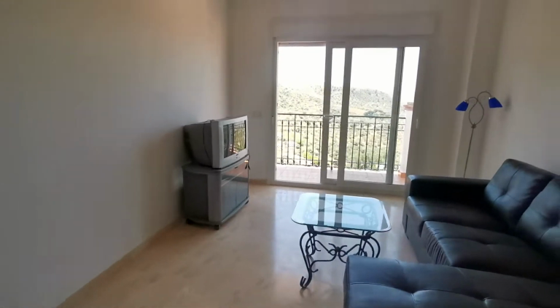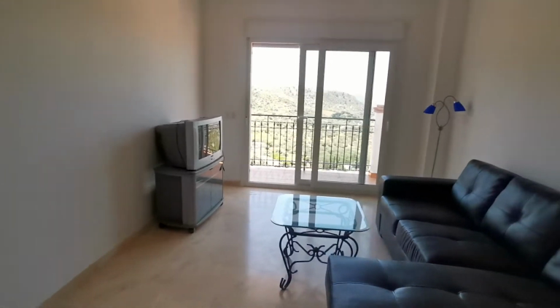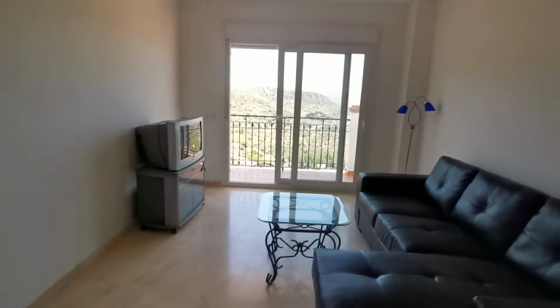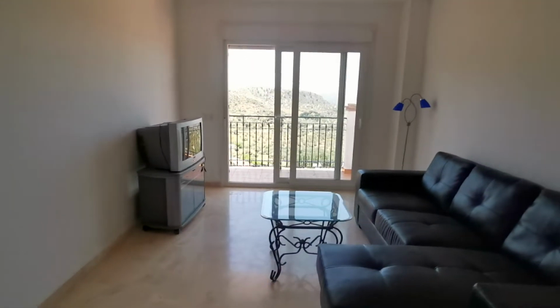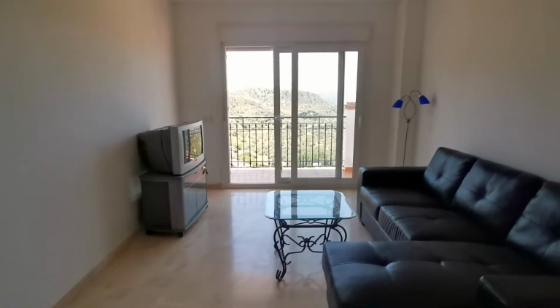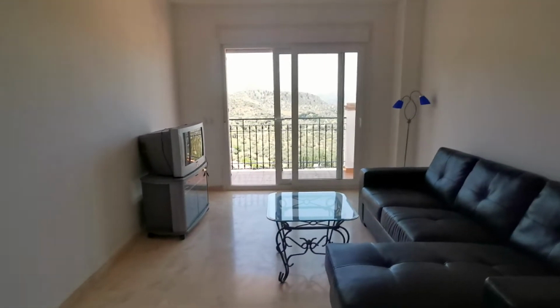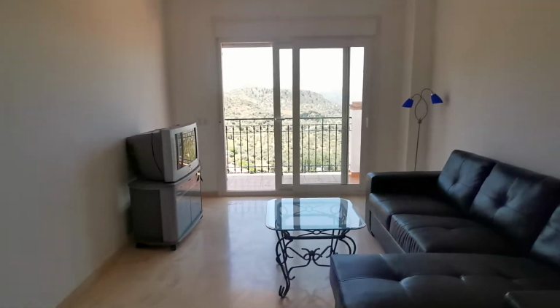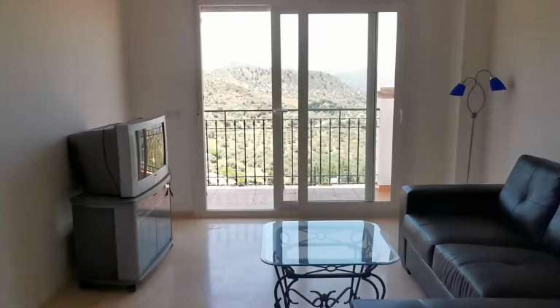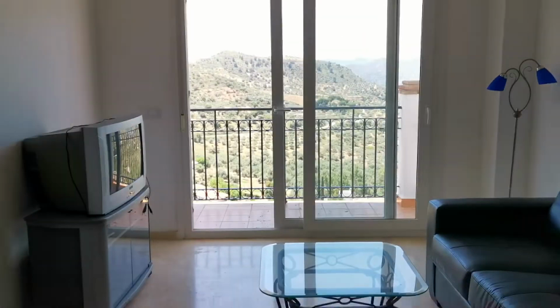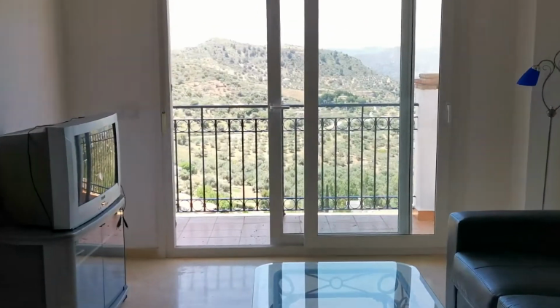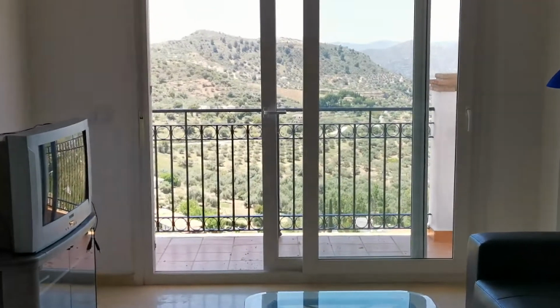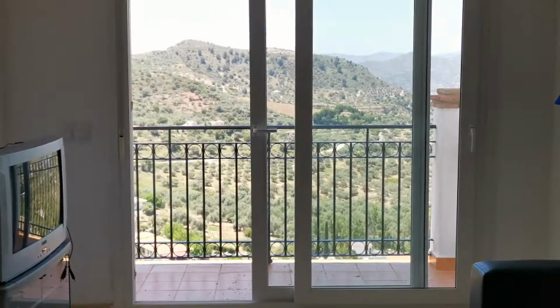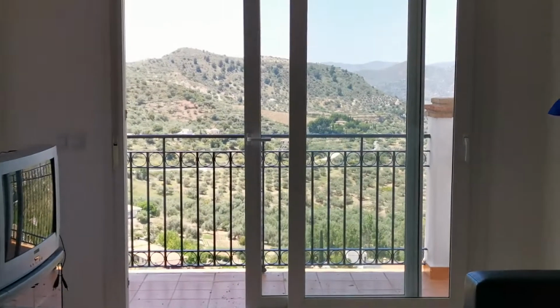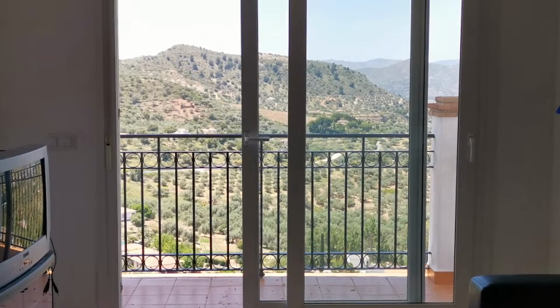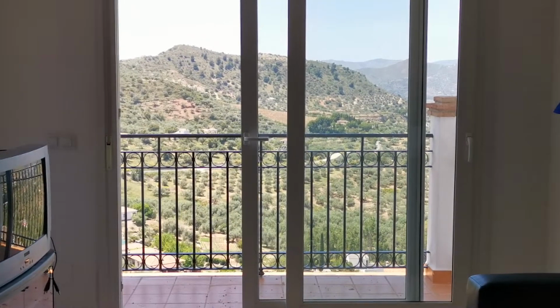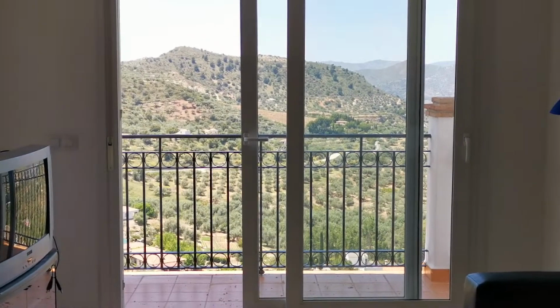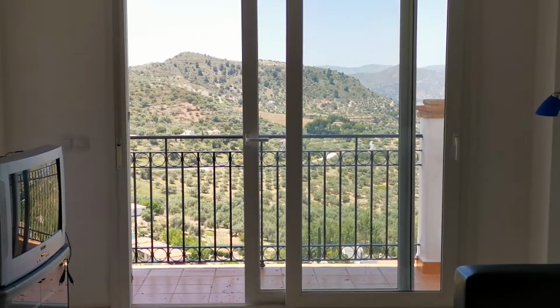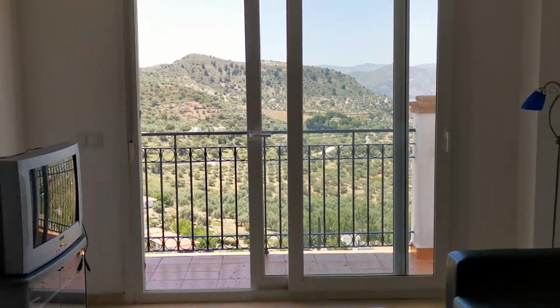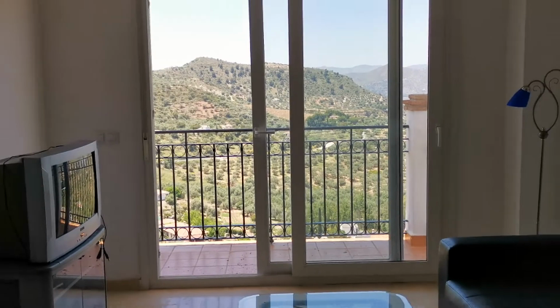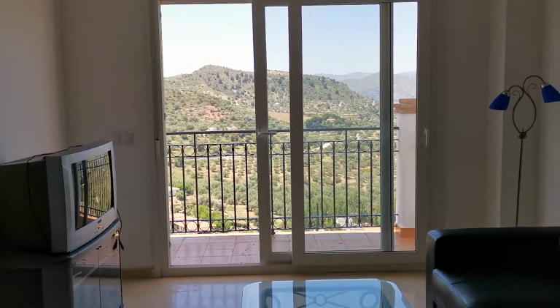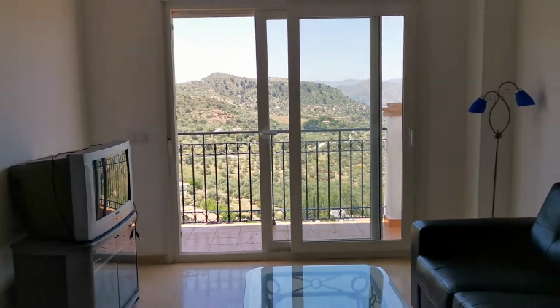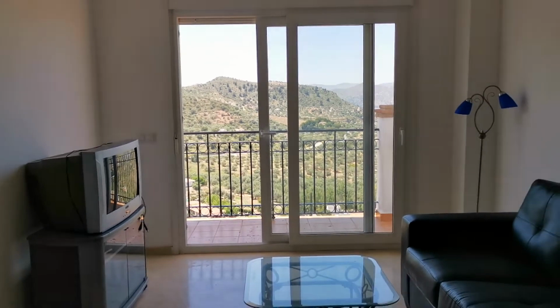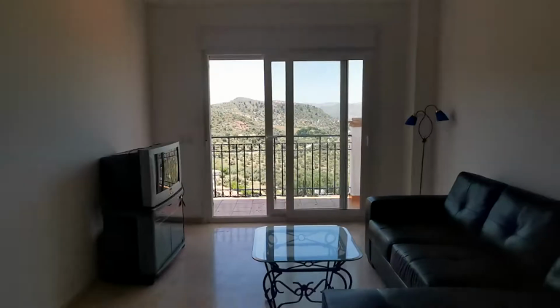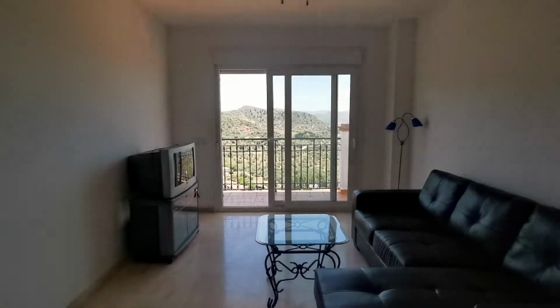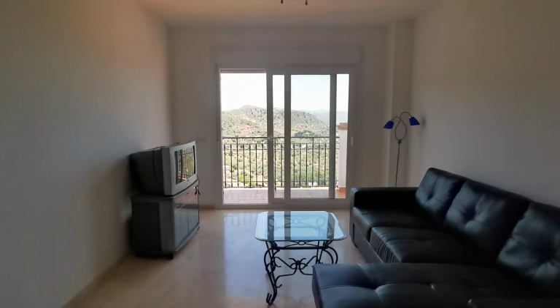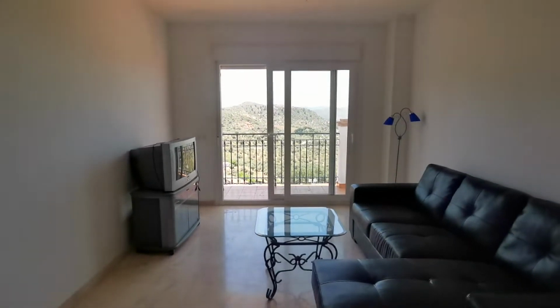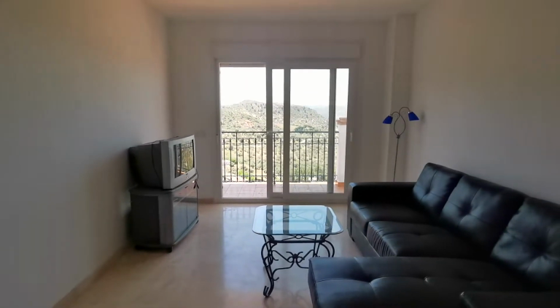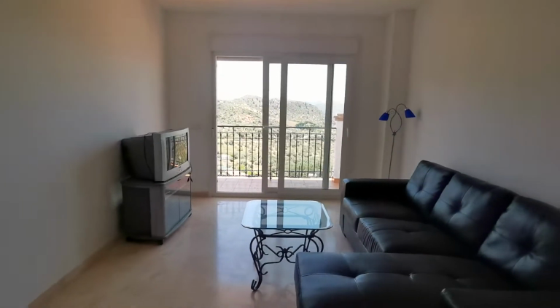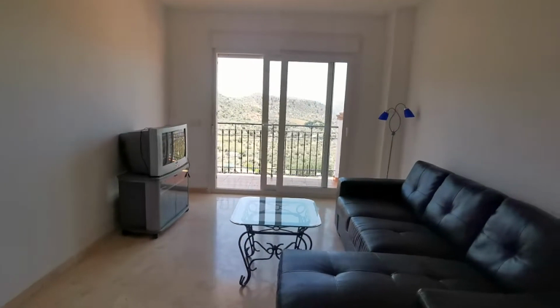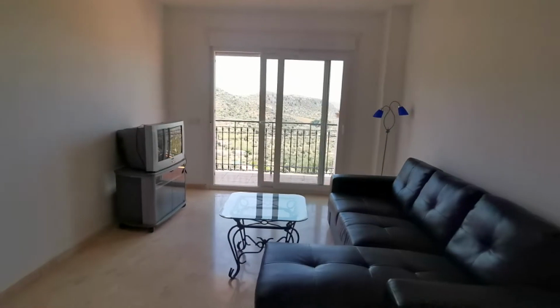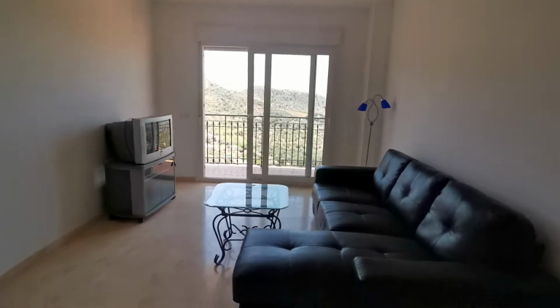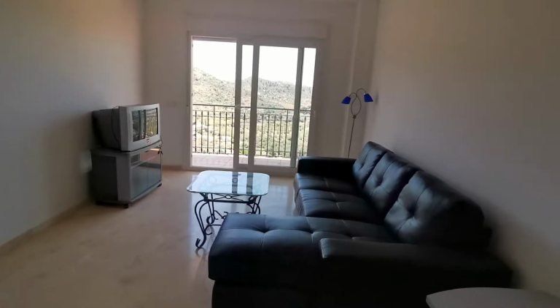The view is directly straight out of that window there — that's what you get from the living space.